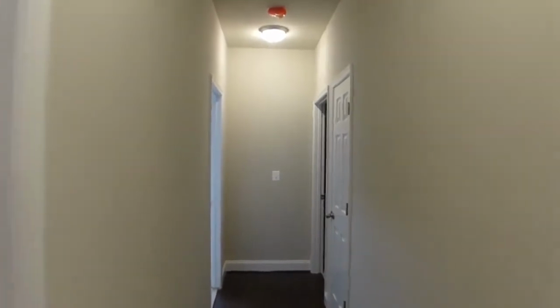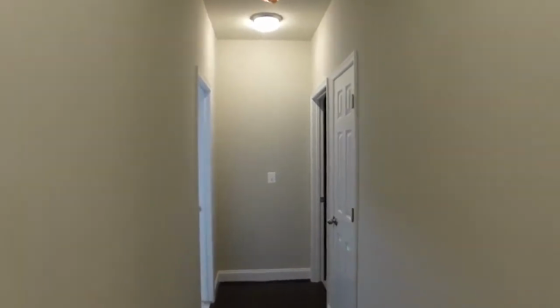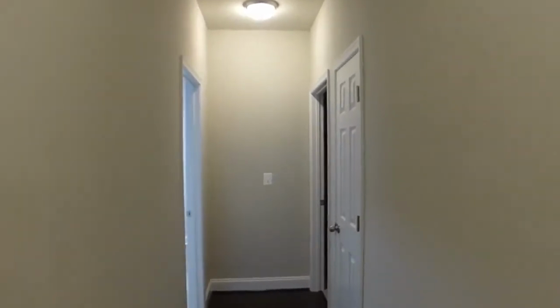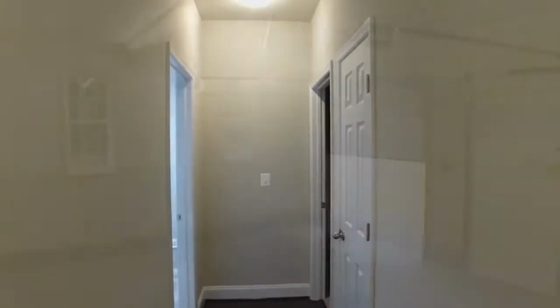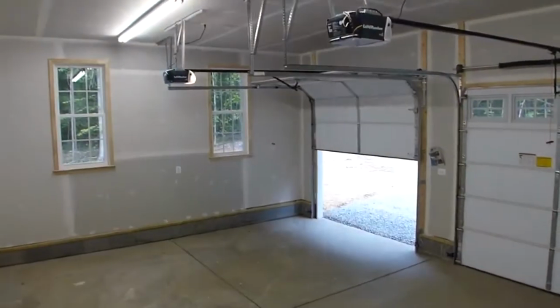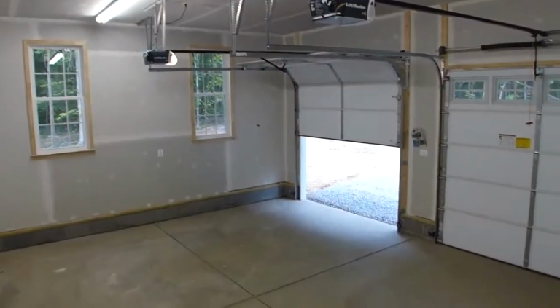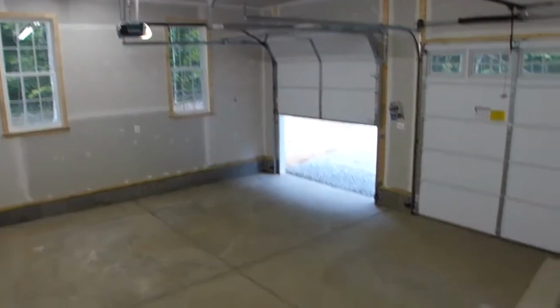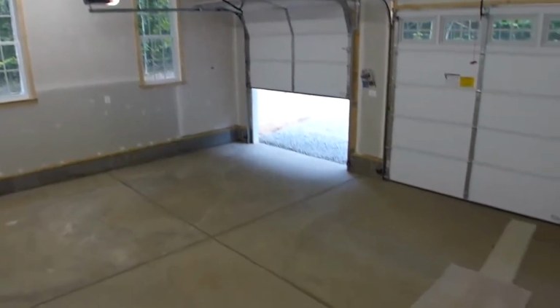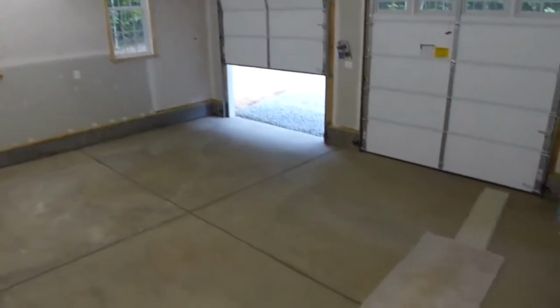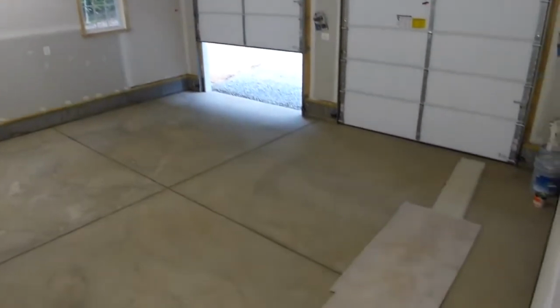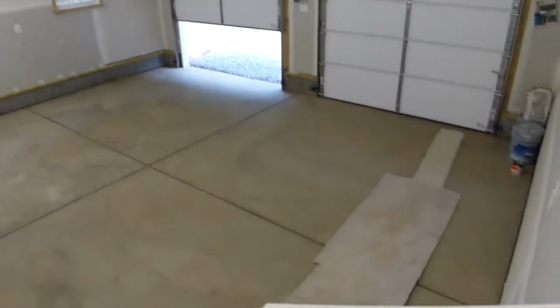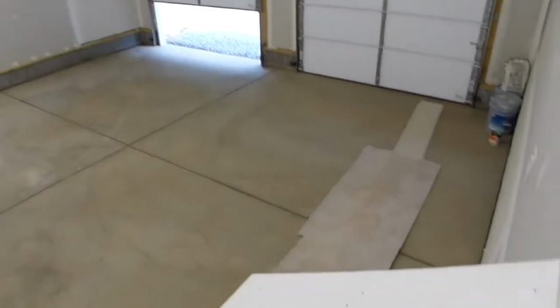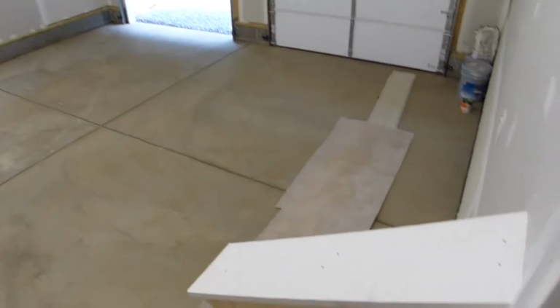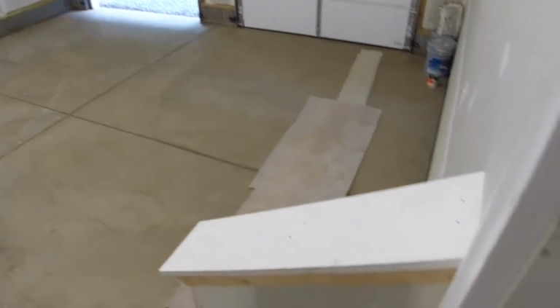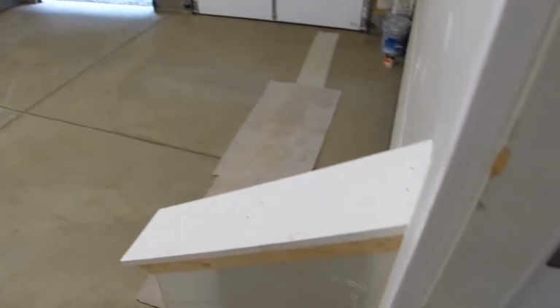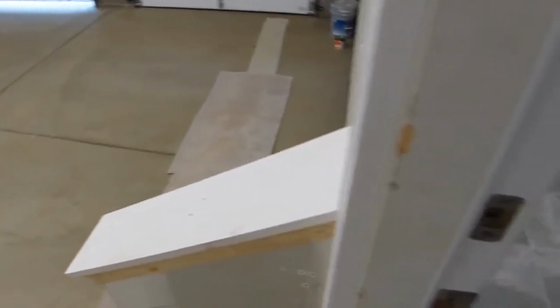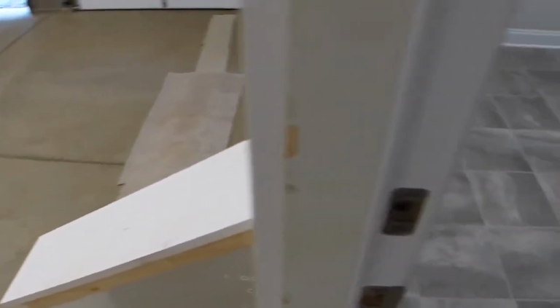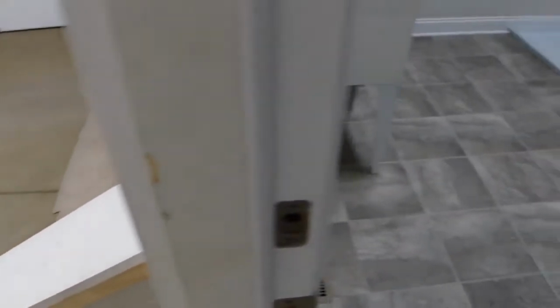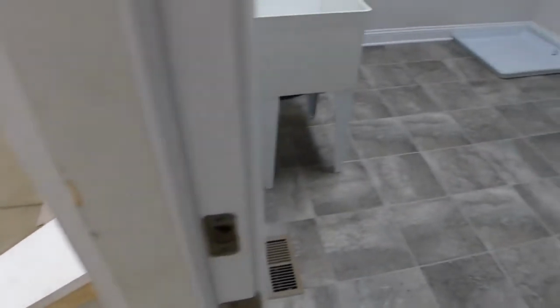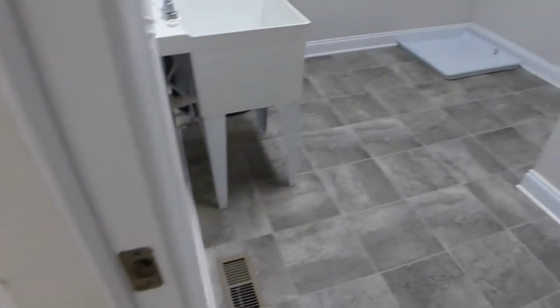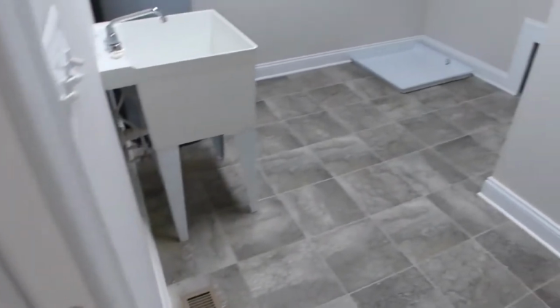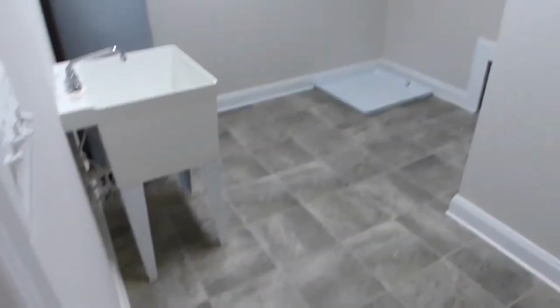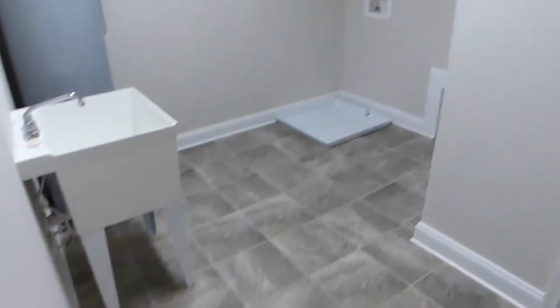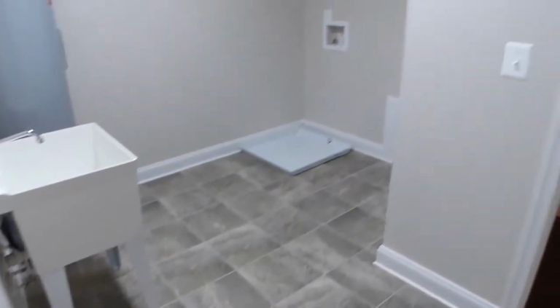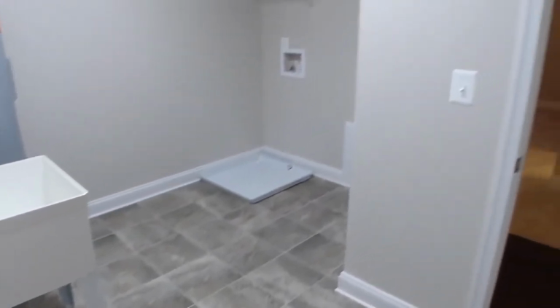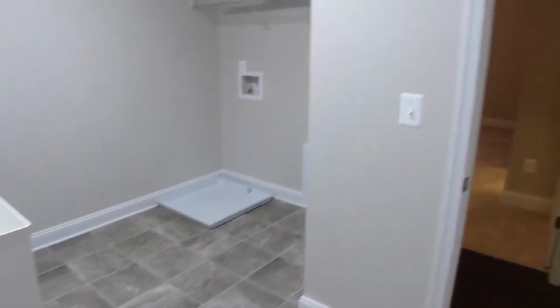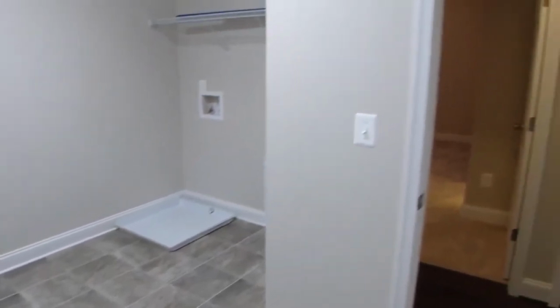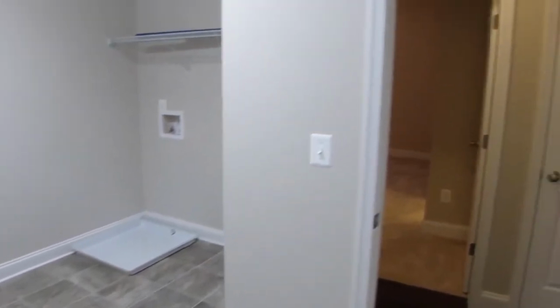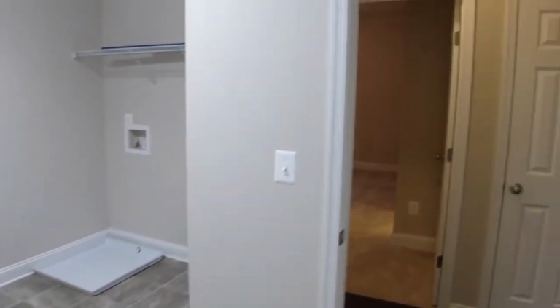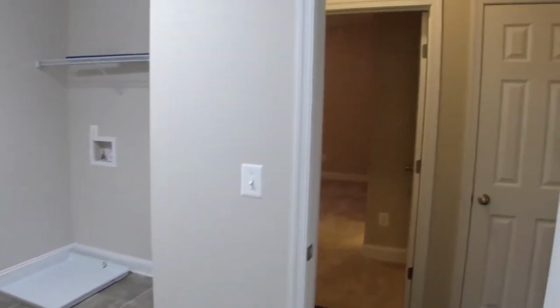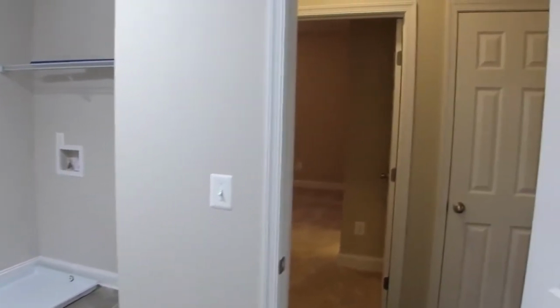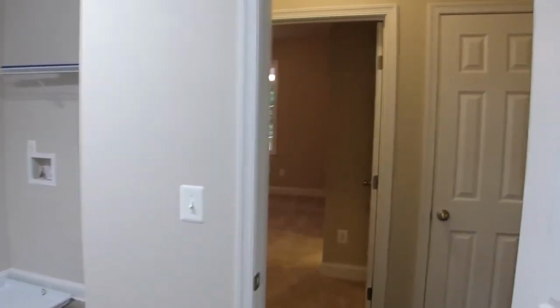Down the hall we find the double garage with a poured concrete floor with expansion joints providing protection from cracks. The mudroom with a large format tile floor has a utility sink and washer dryer hookups with overhead storage.